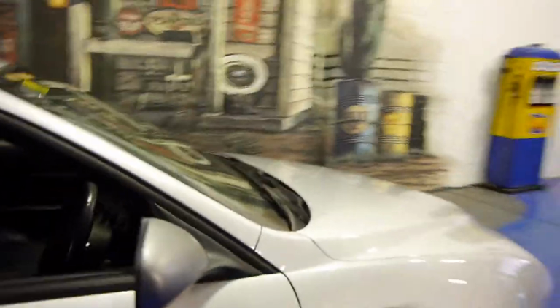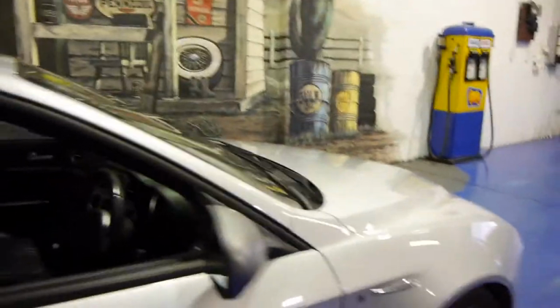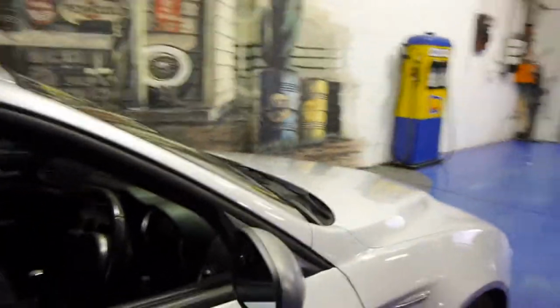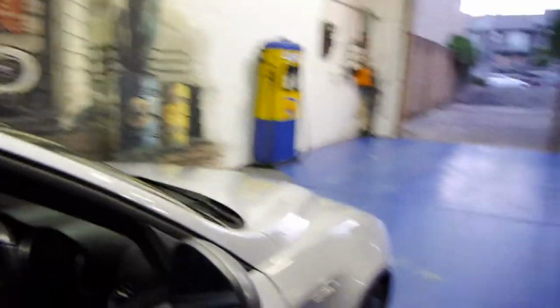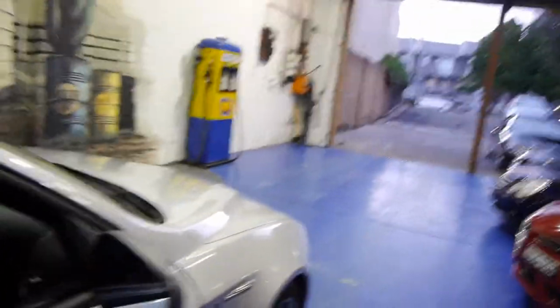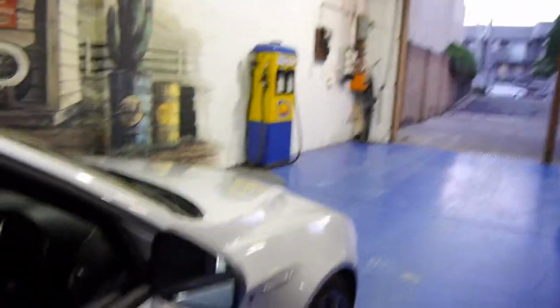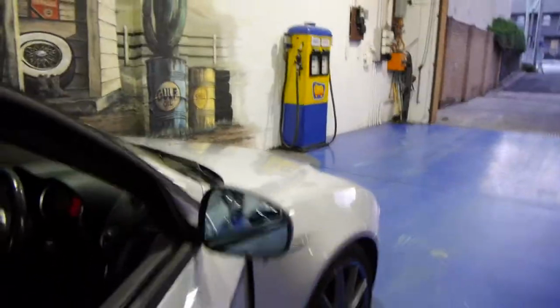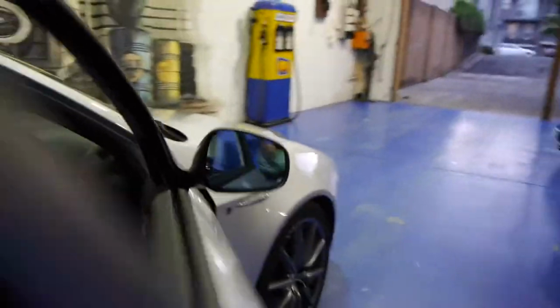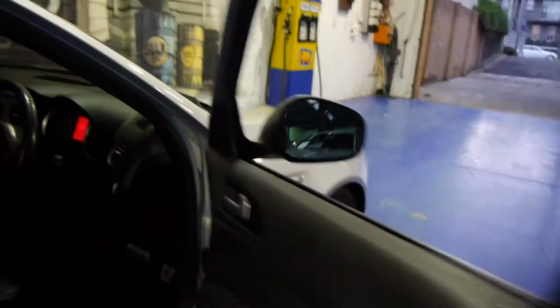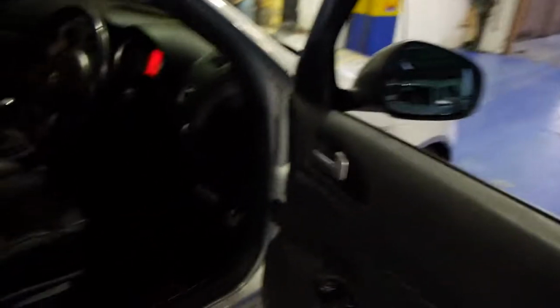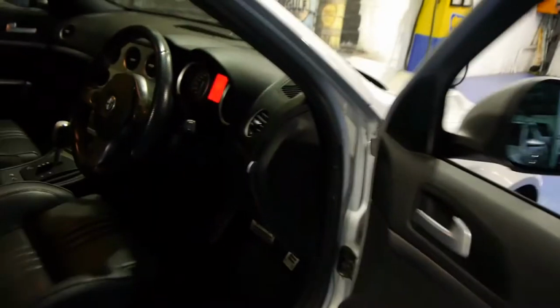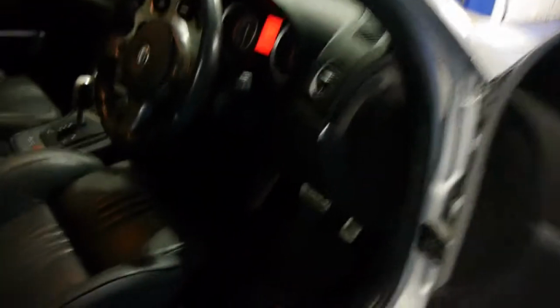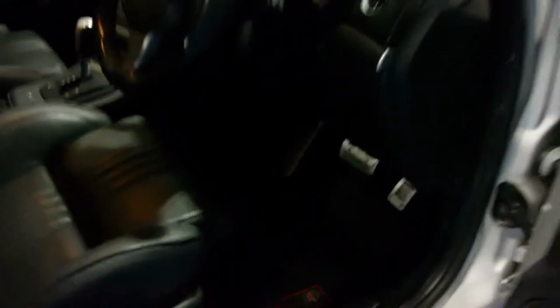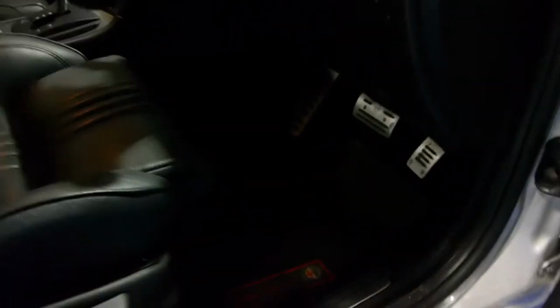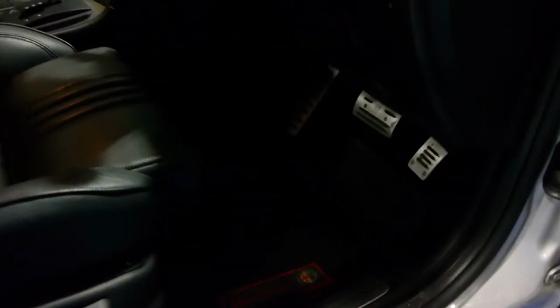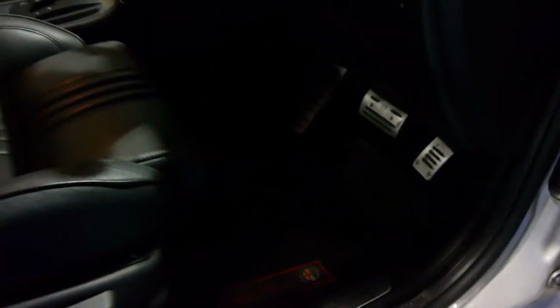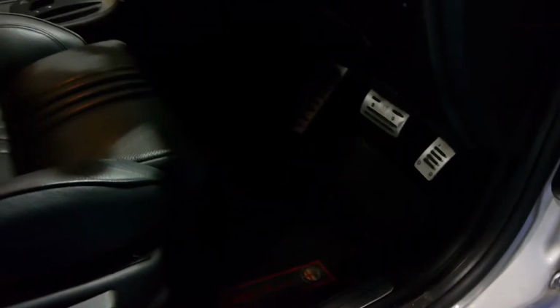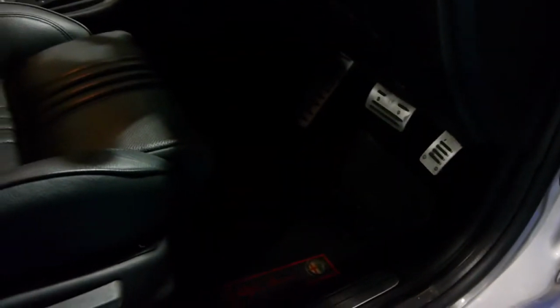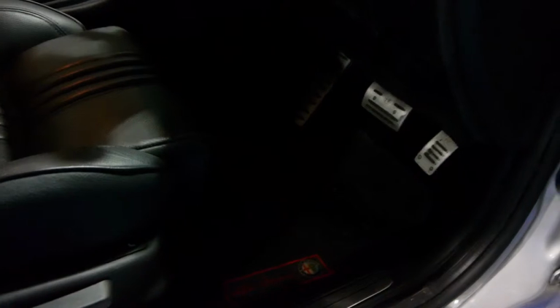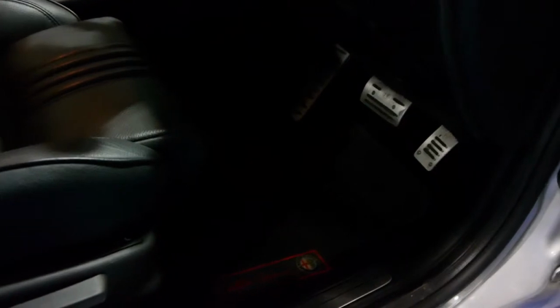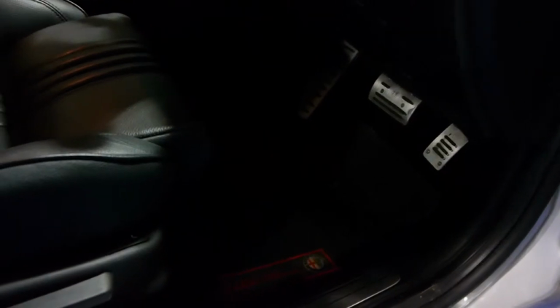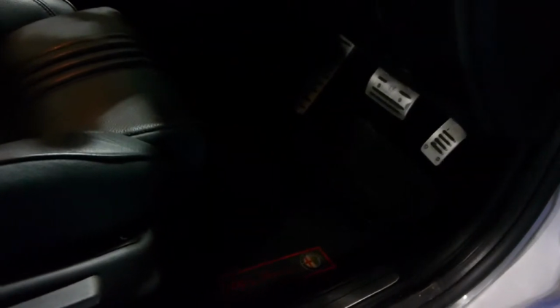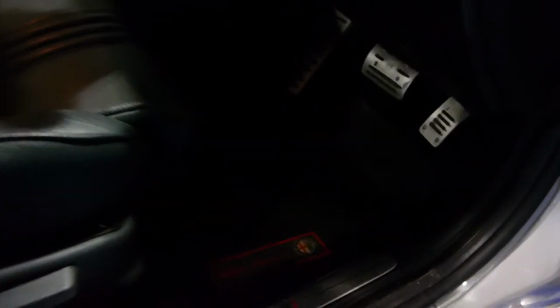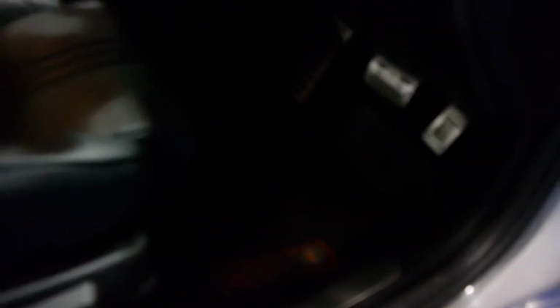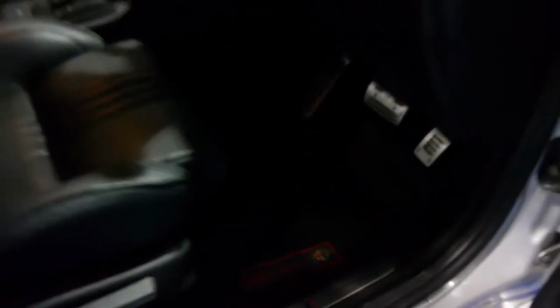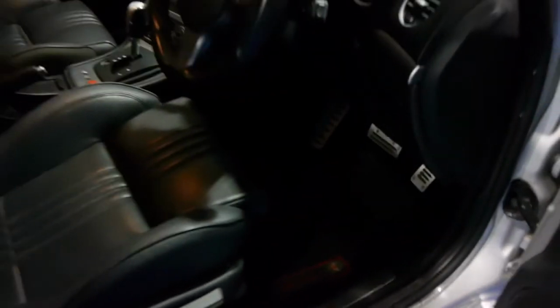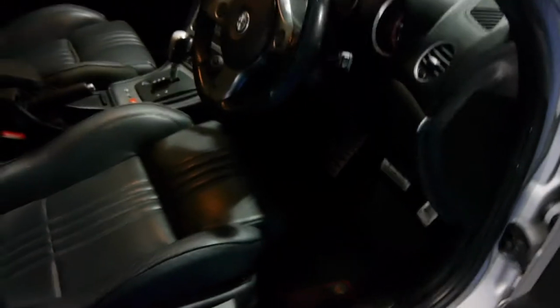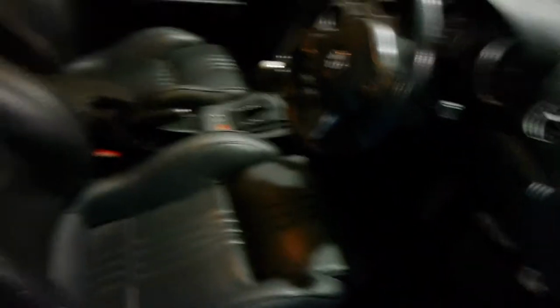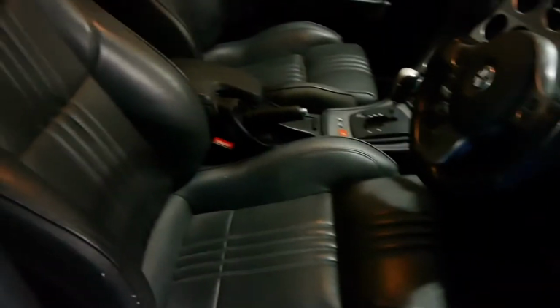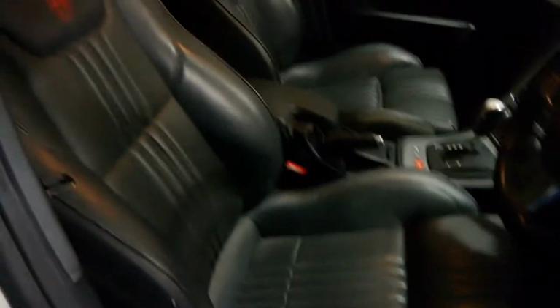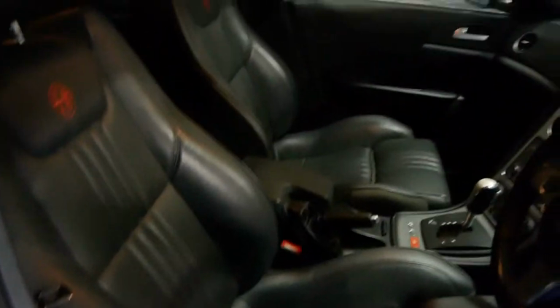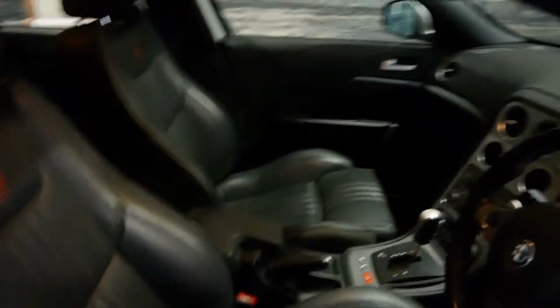It's silver in colour with black leather interior and it also has sports seats. This car has a full Alfa Romeo Maserati dealer service history, it's got the original Alfa Romeo mats, and as you can see it does have the sports seats.